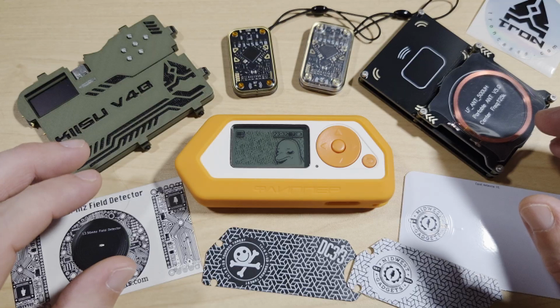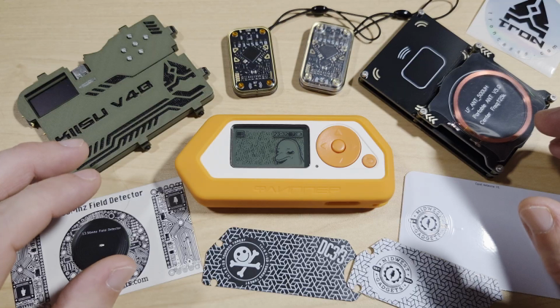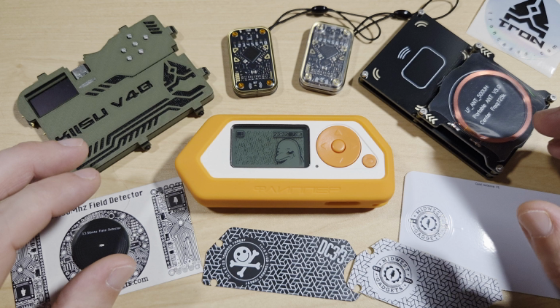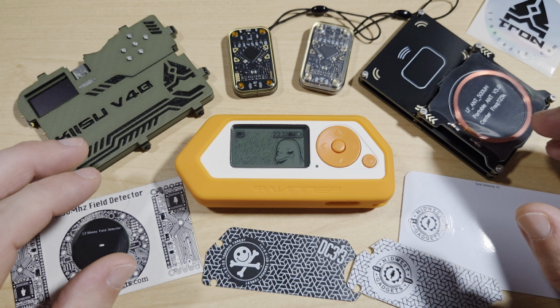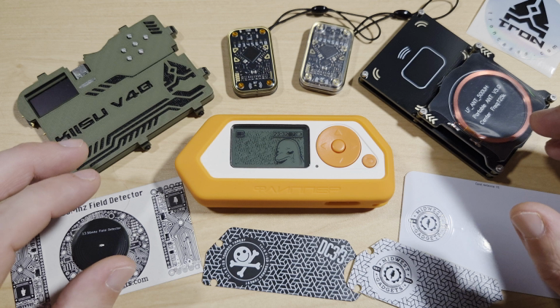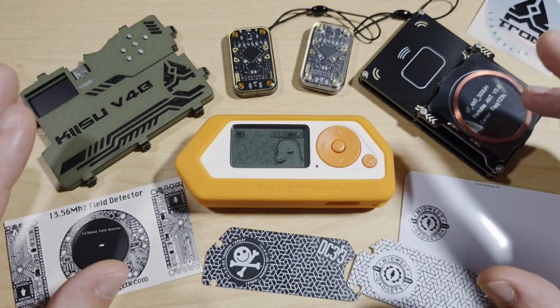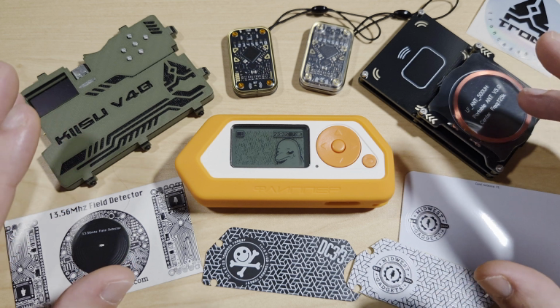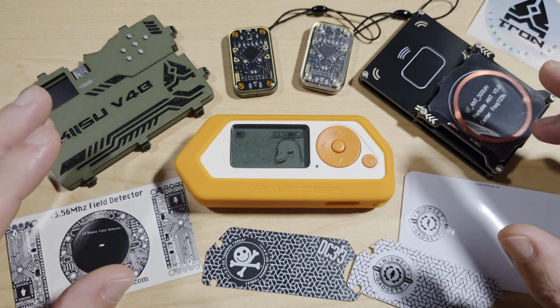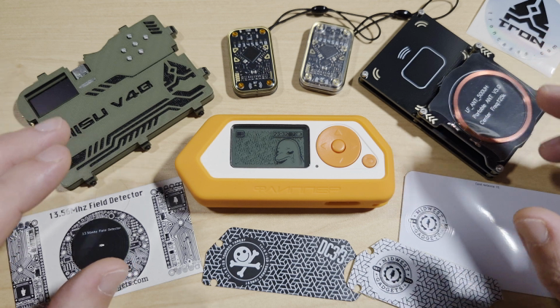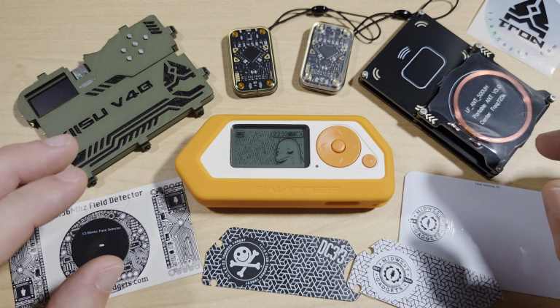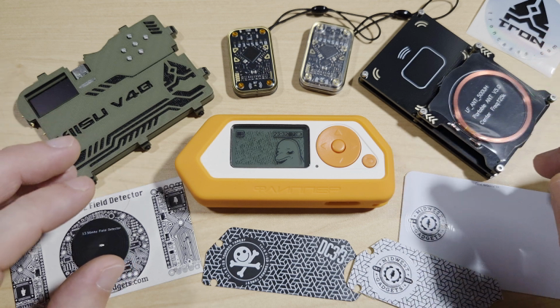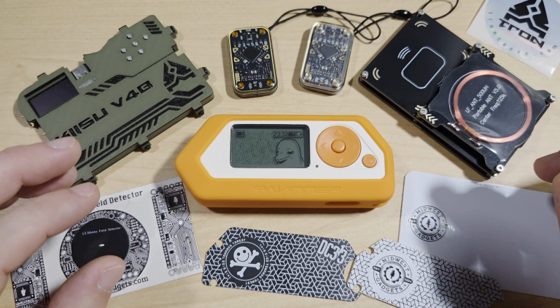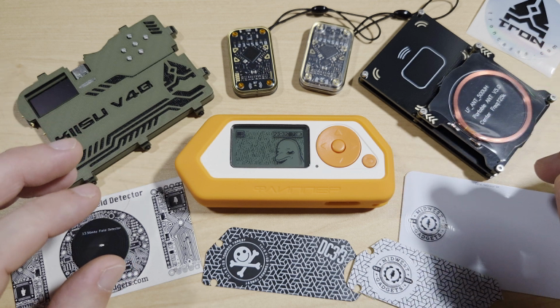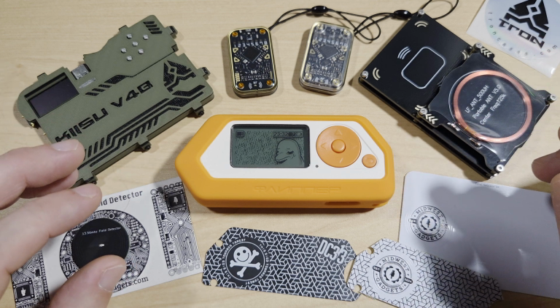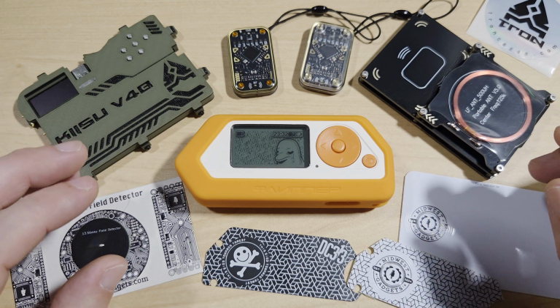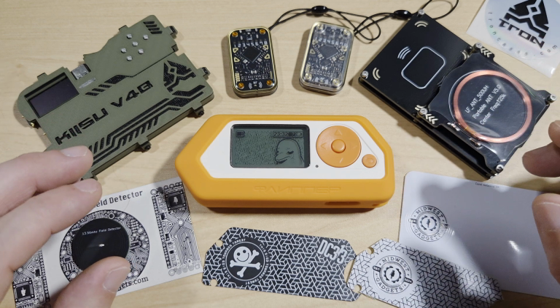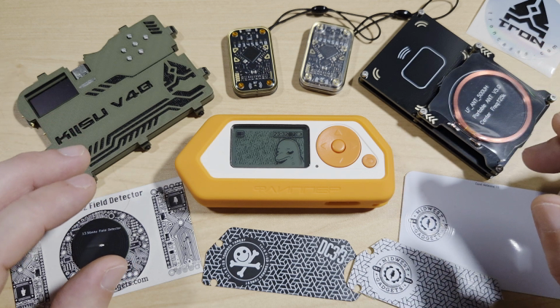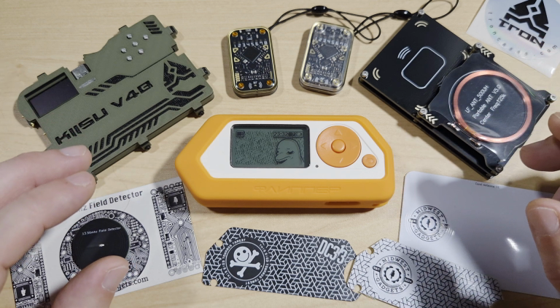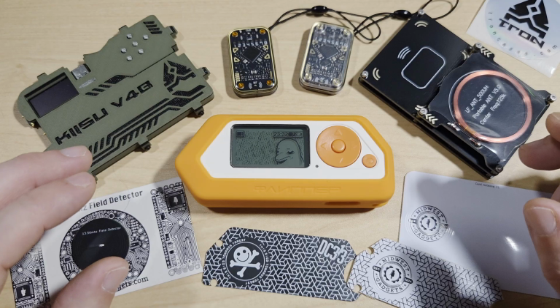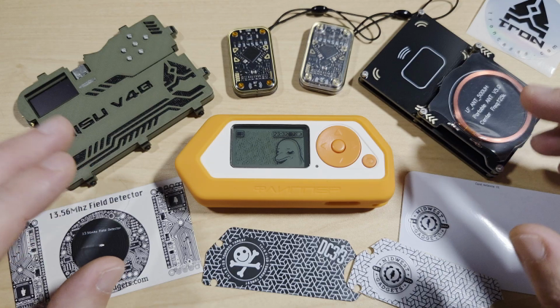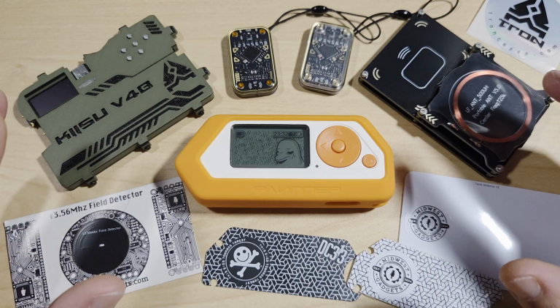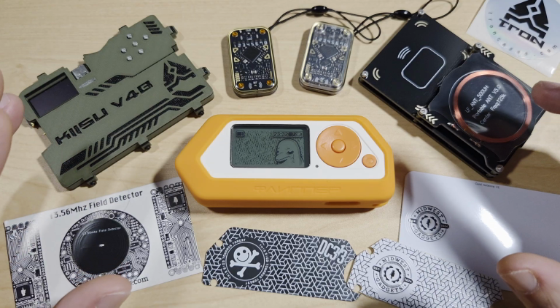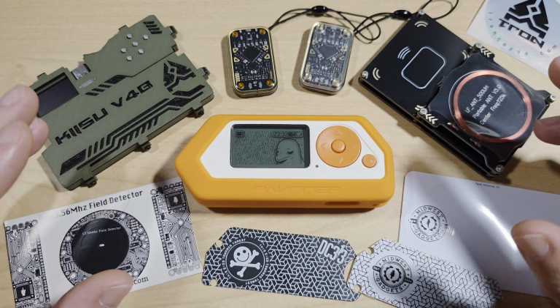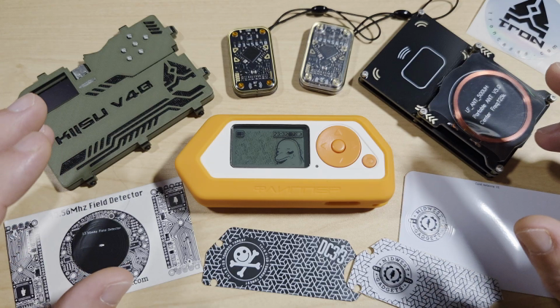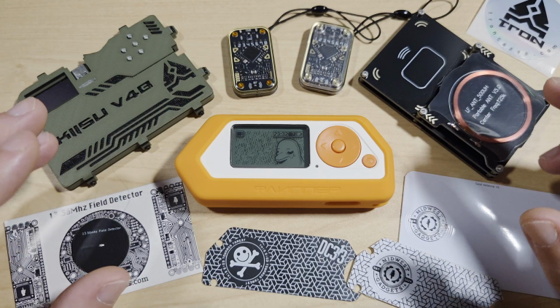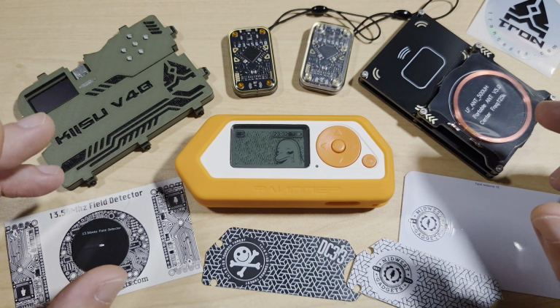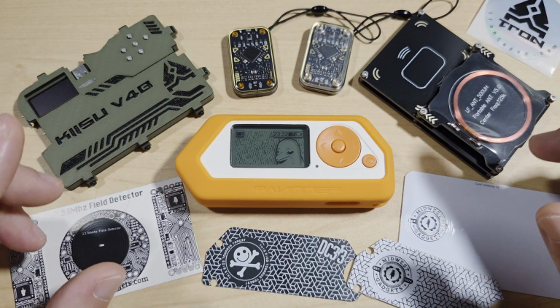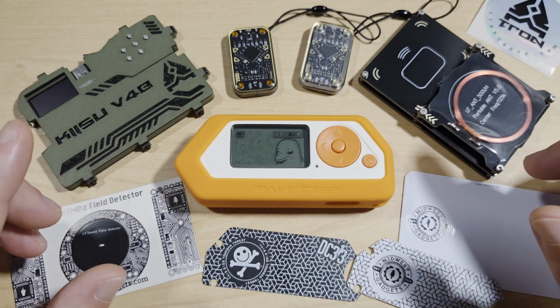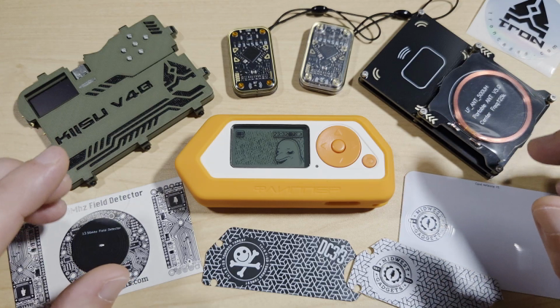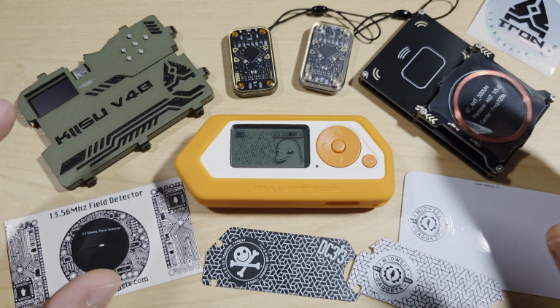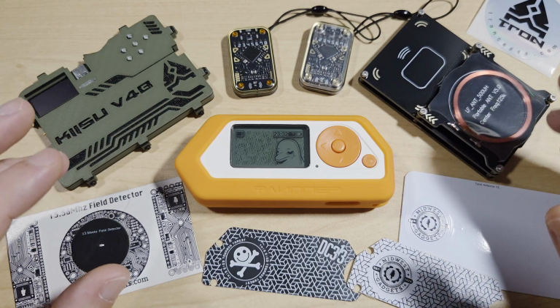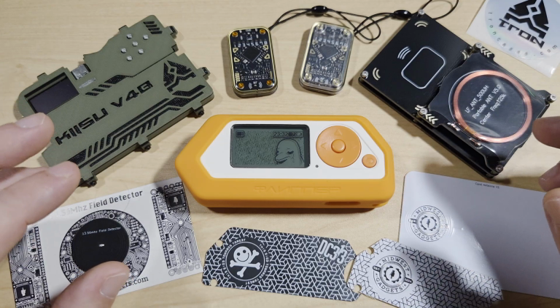RFID operates across three frequency bands. We have low frequency, which is 125 kHz. This is good for short range, good penetration through metal and water, and it's used in animal tracking and legacy access cards.